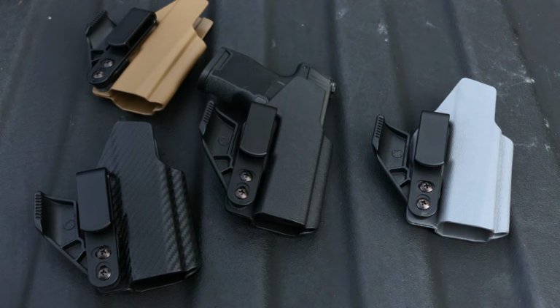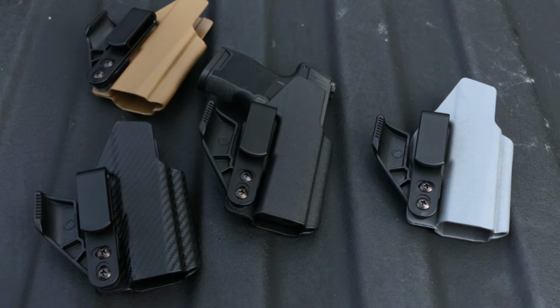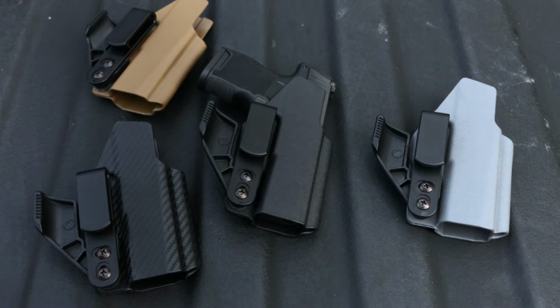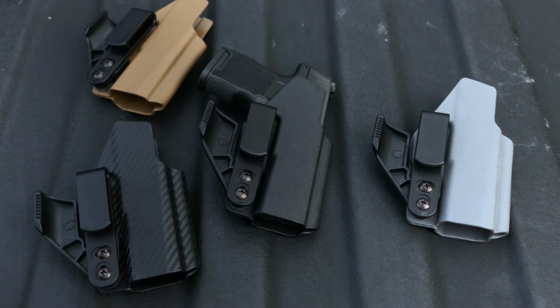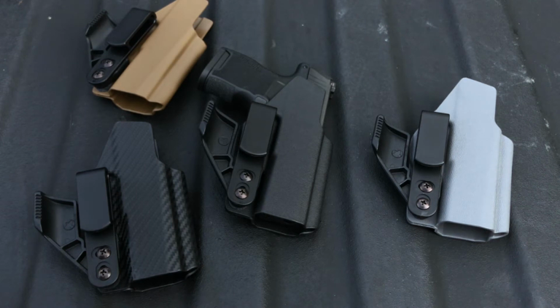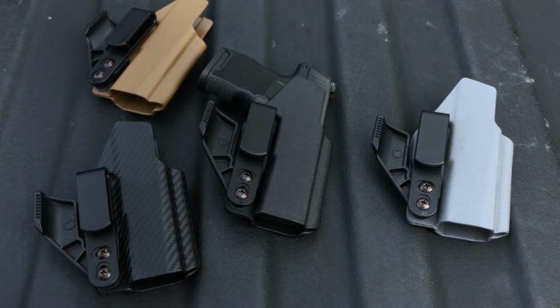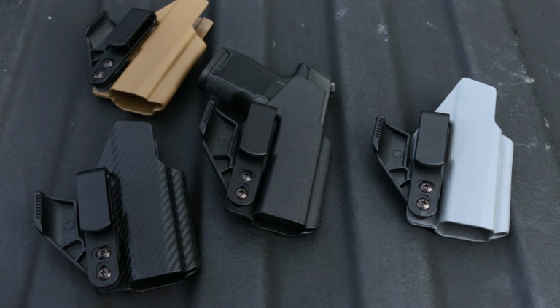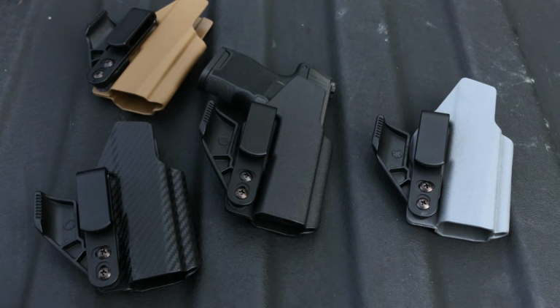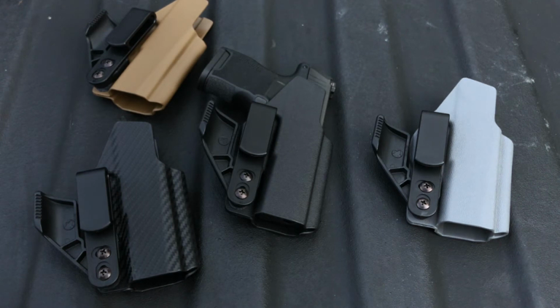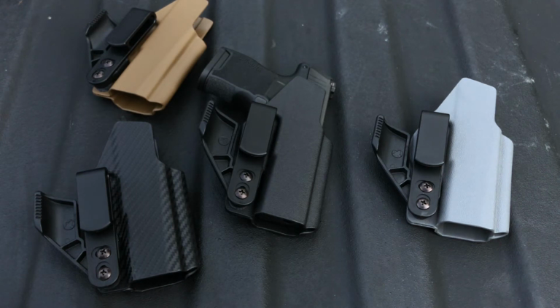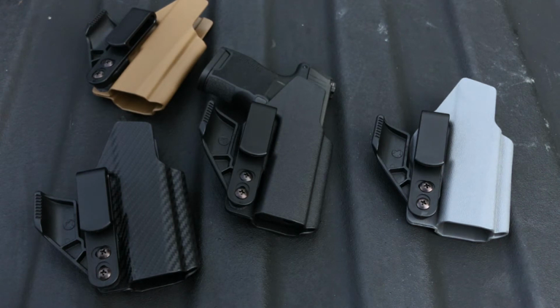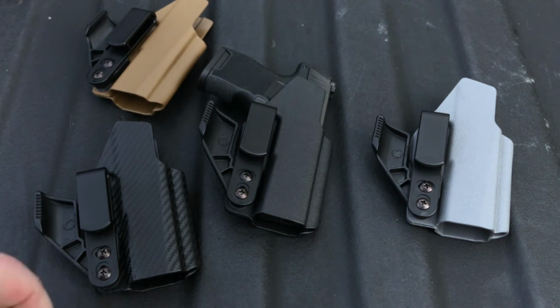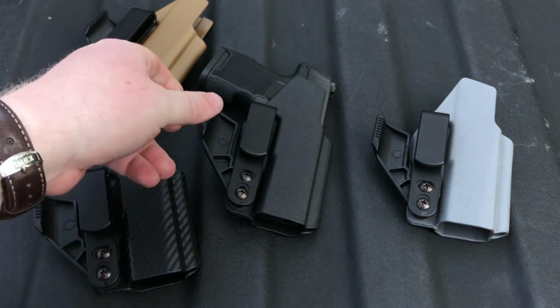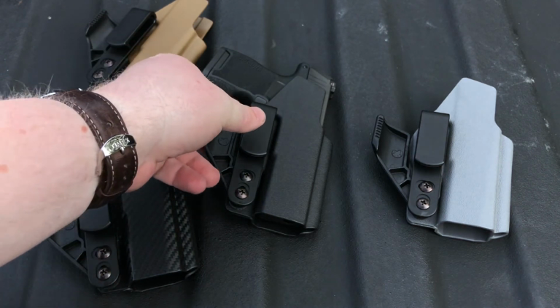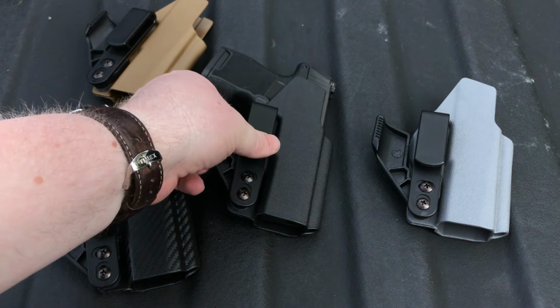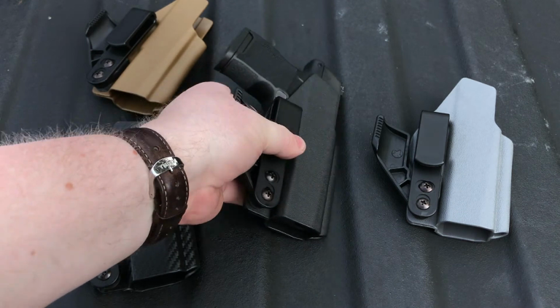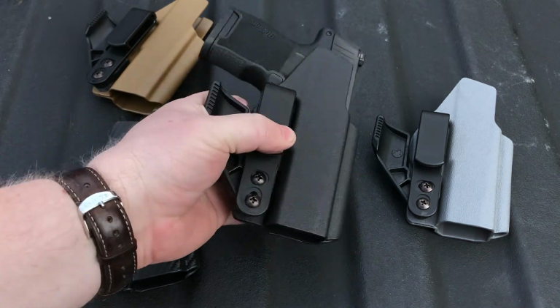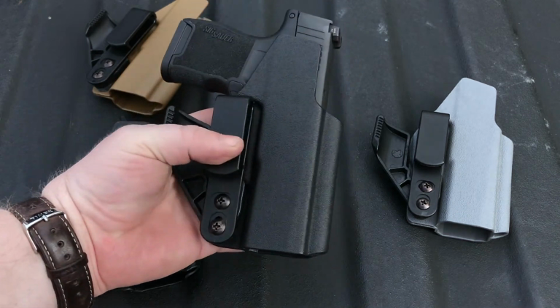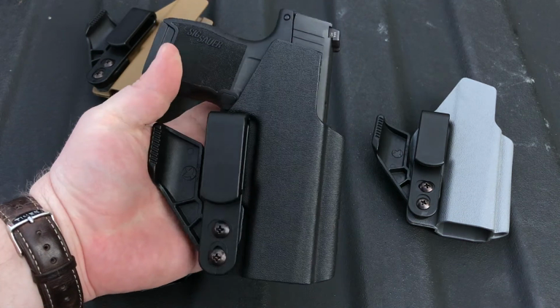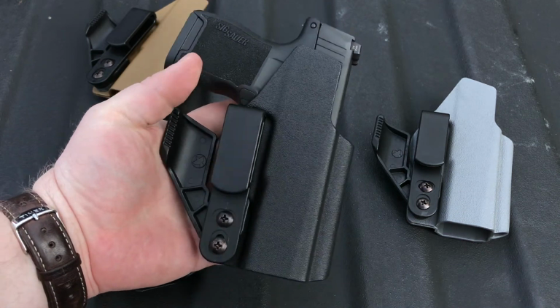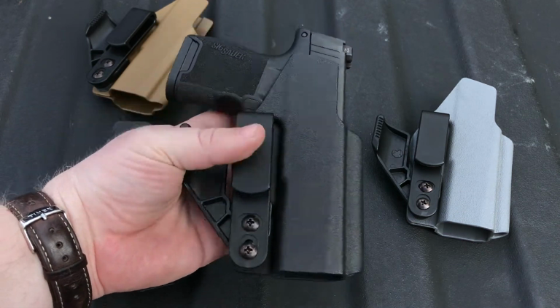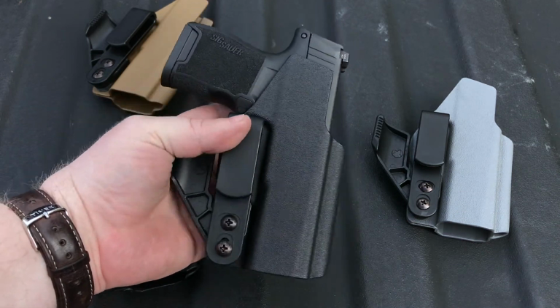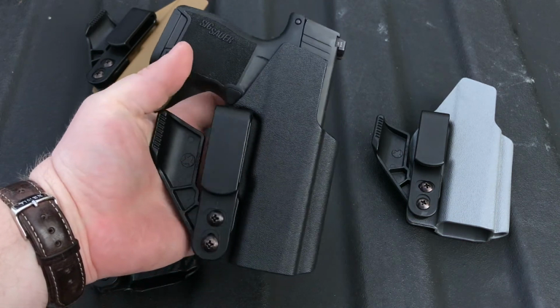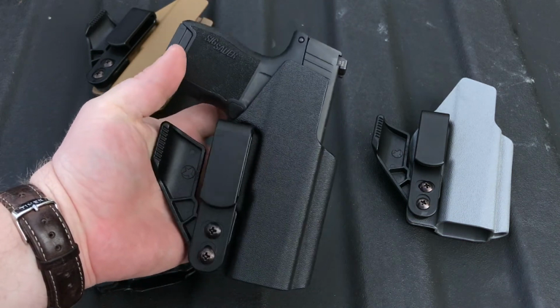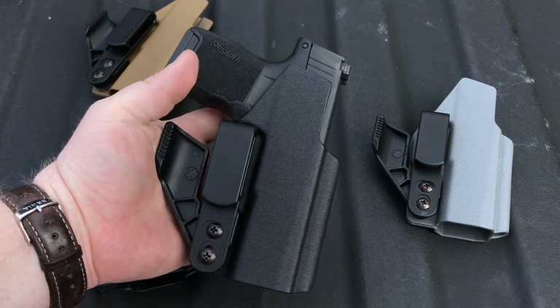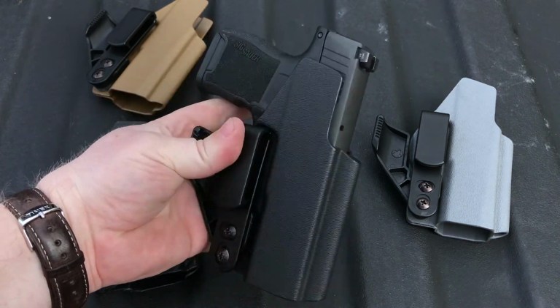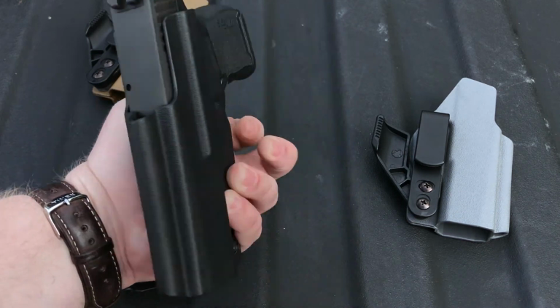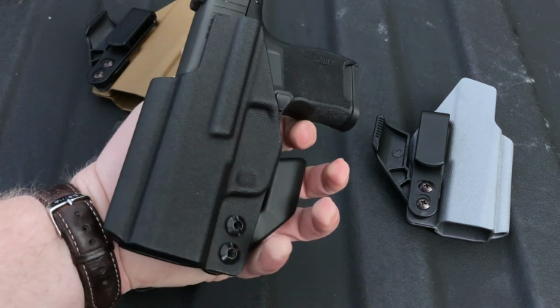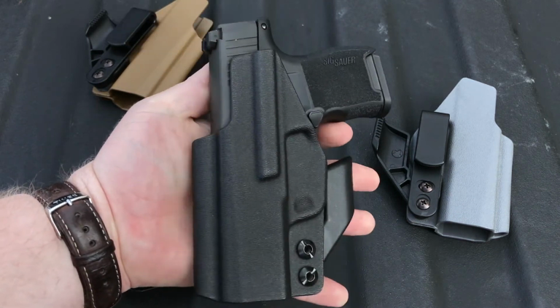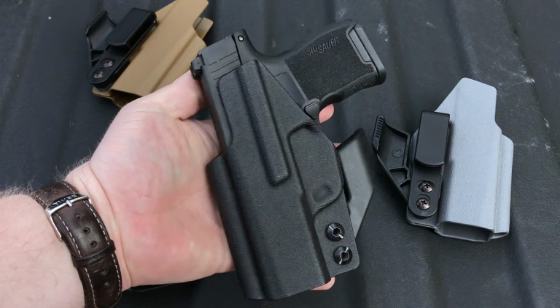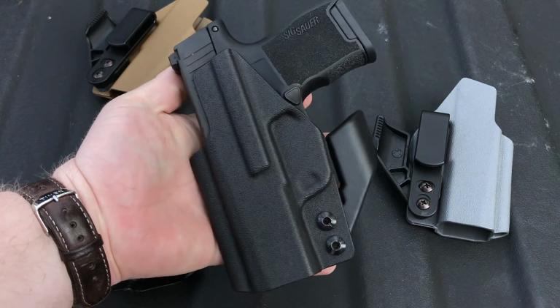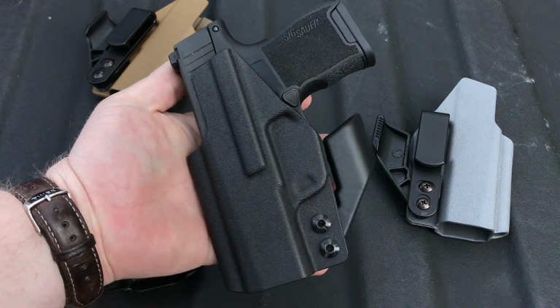Hey, what's going on guys? Keith Freeman with Hassett Holsterworks here. I just wanted to take a quick second and show you guys something very special. This is the latest addition to our NV3 lineup of holsters.